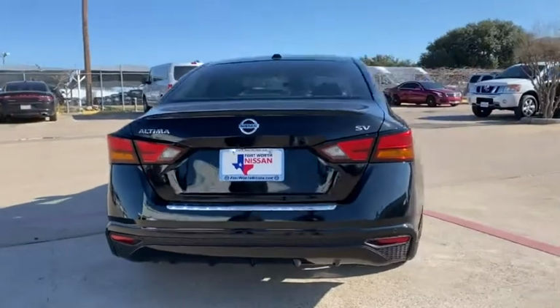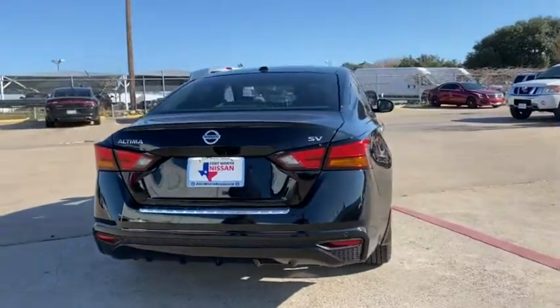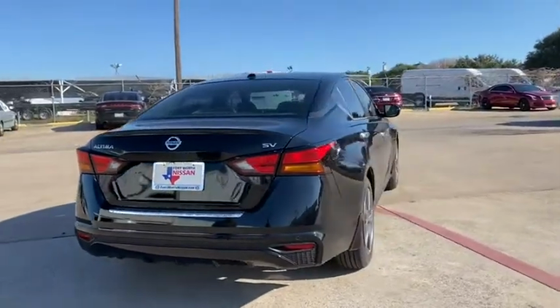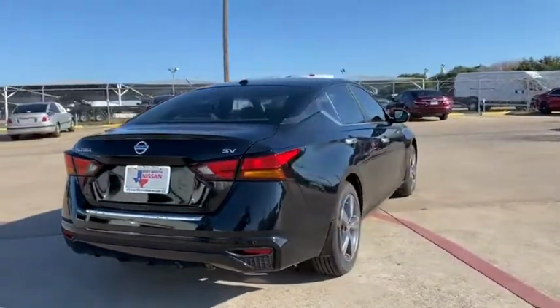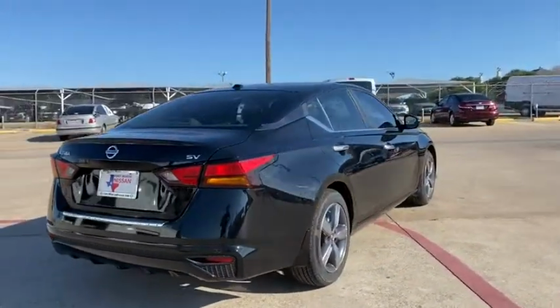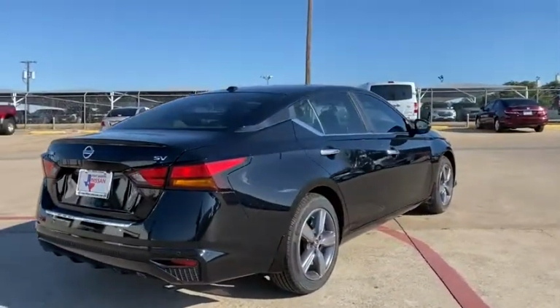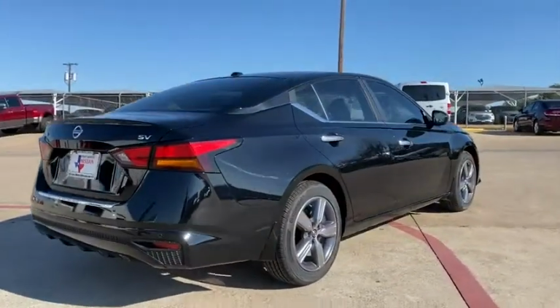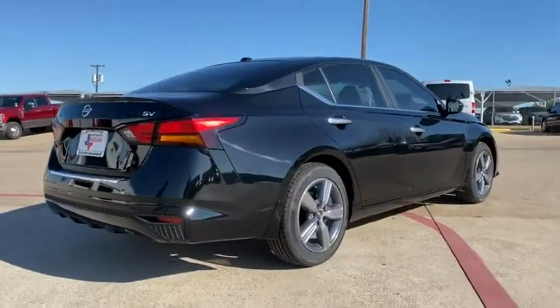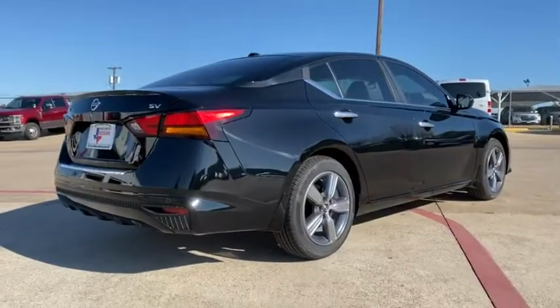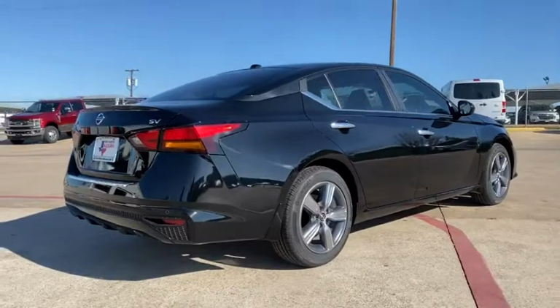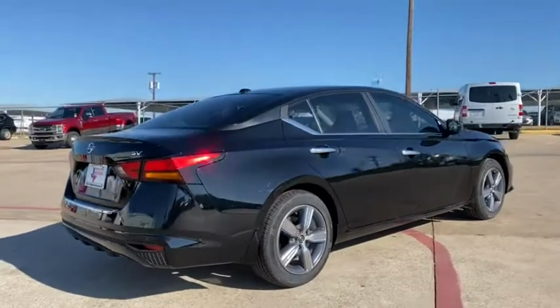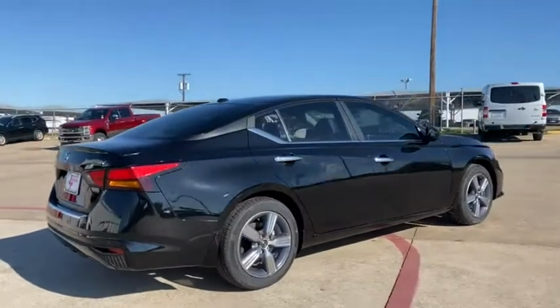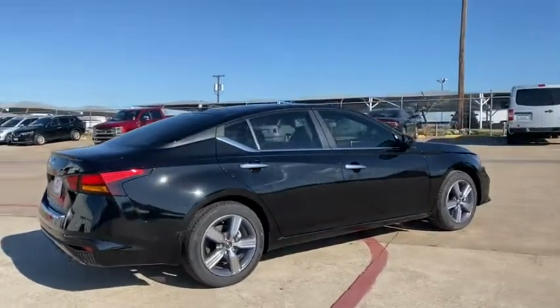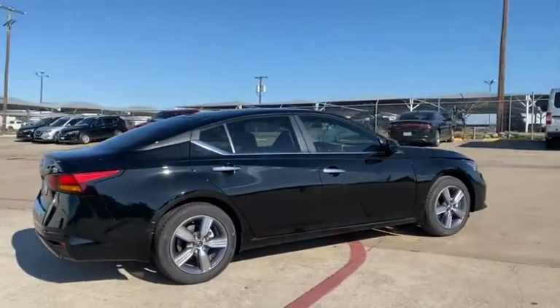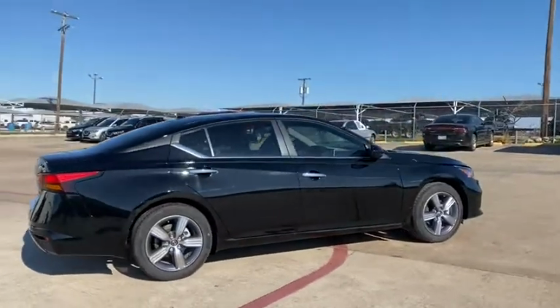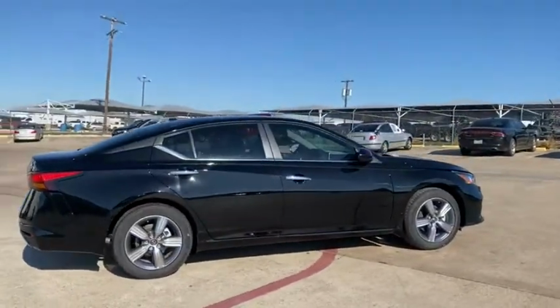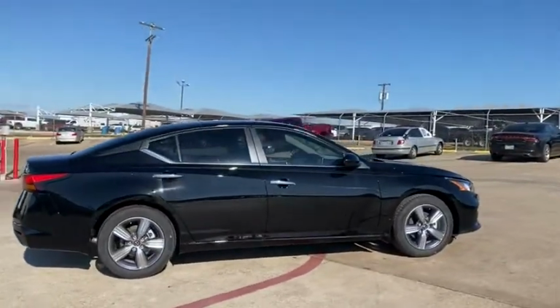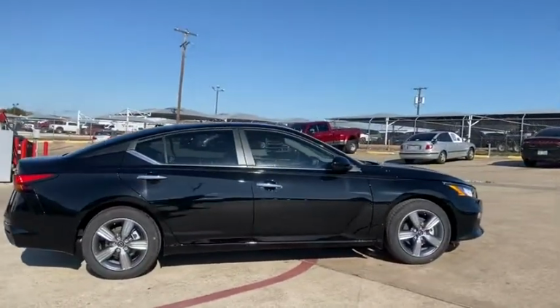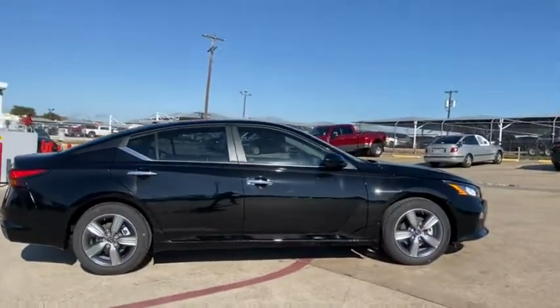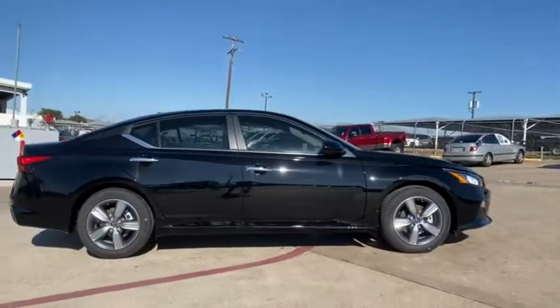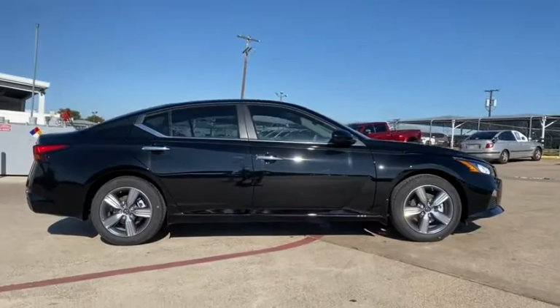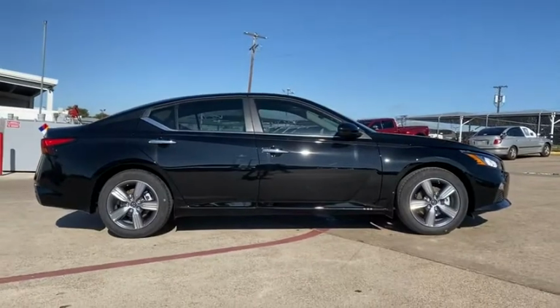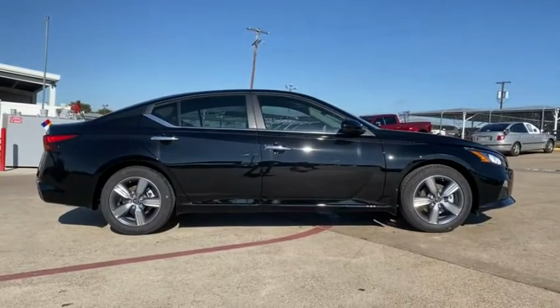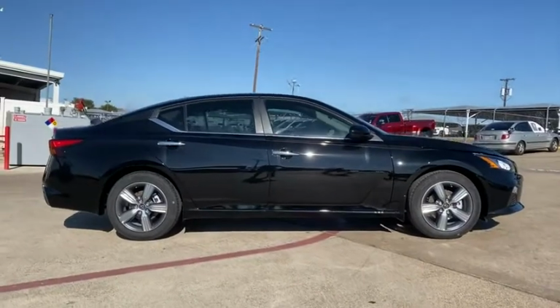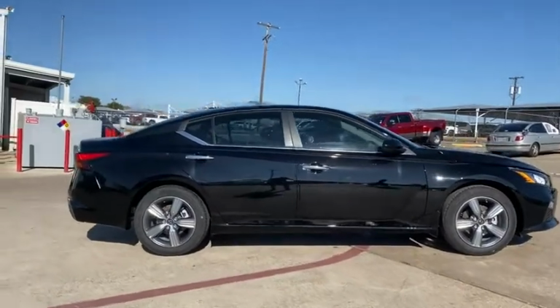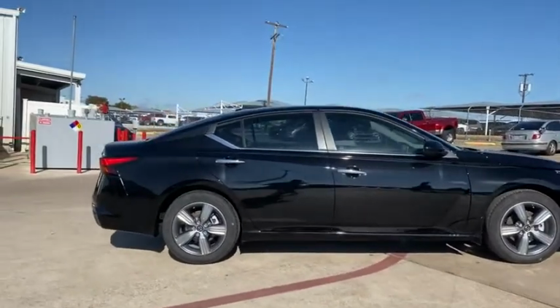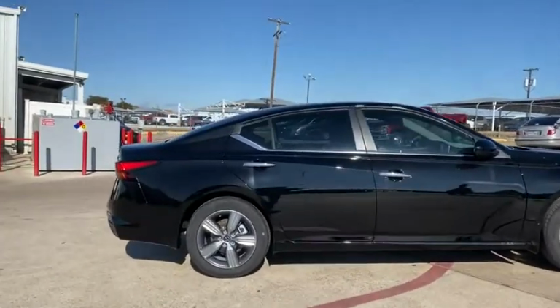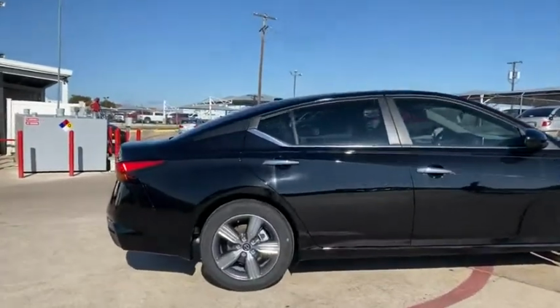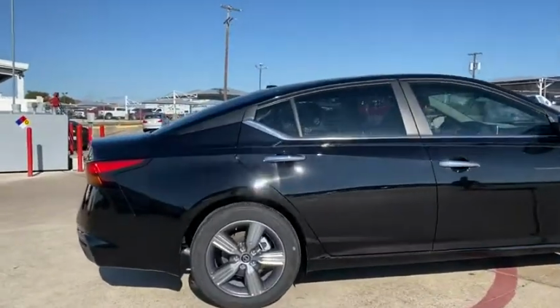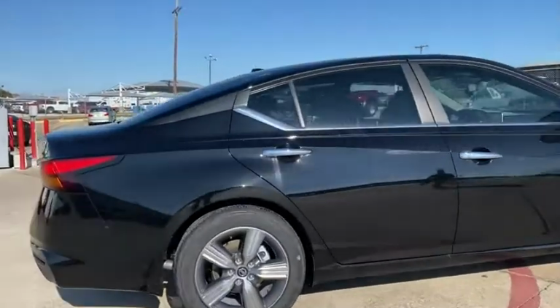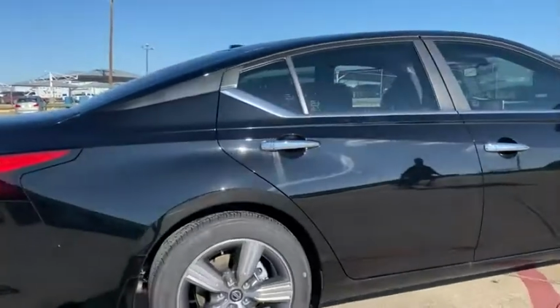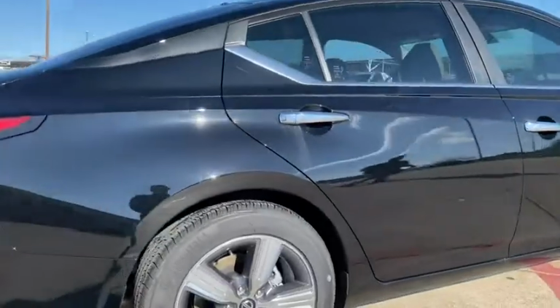Here are some of this vehicle's great options: traction control, dual airbags, power steering, four-wheel disc brakes, trip computer, security system, rear window defroster, power windows, electronic stability control, brake assist, and tachometer.